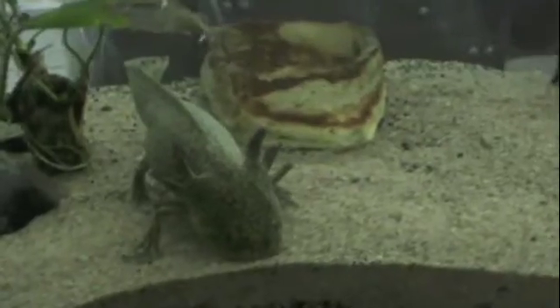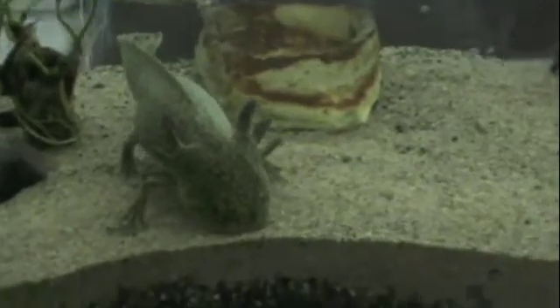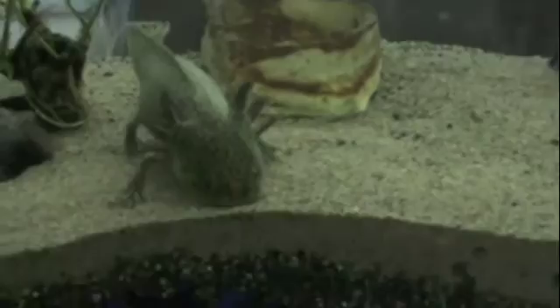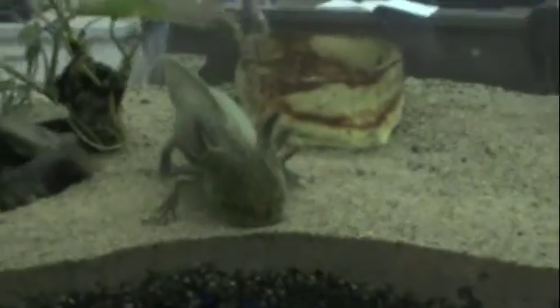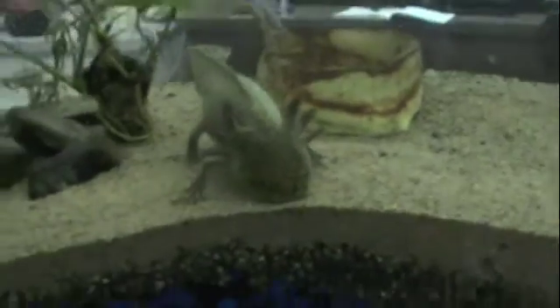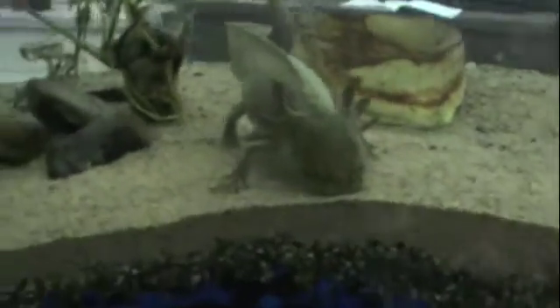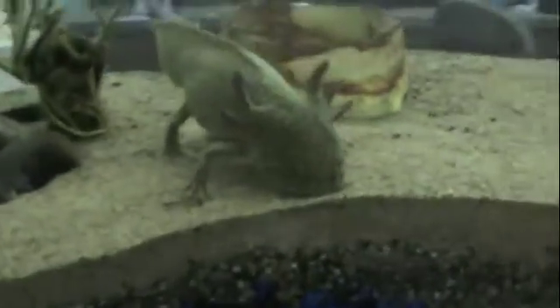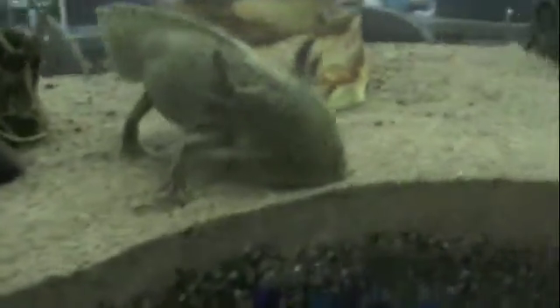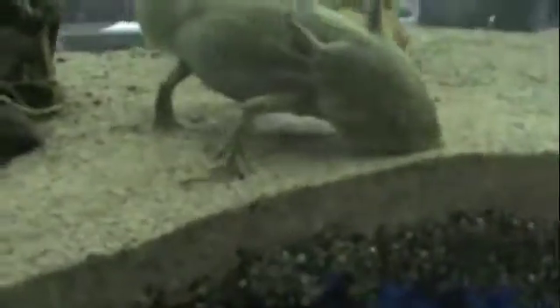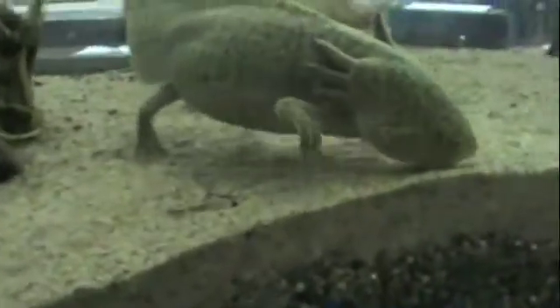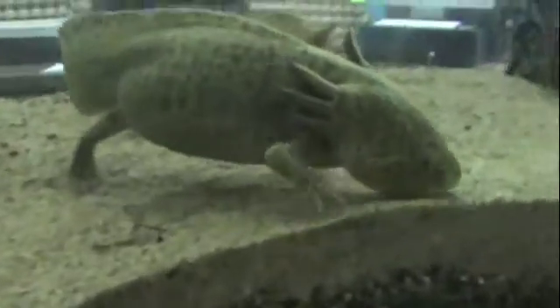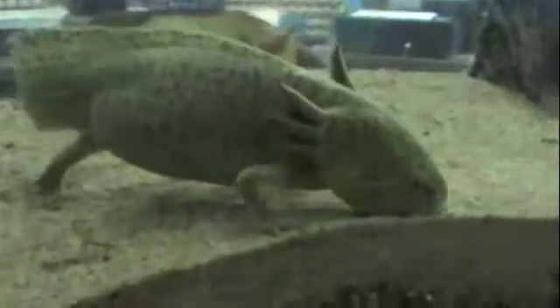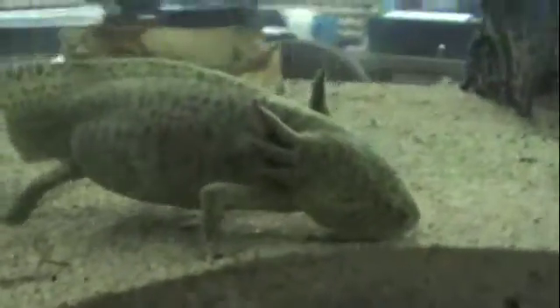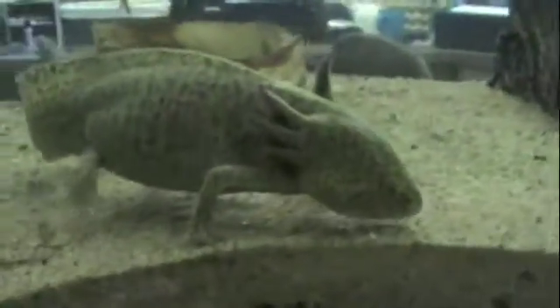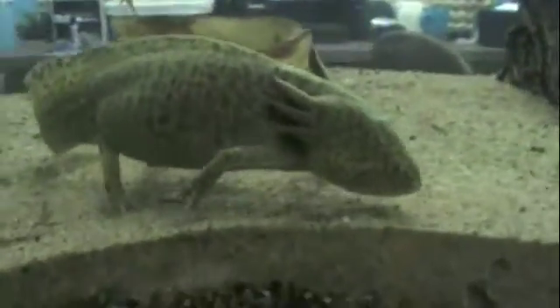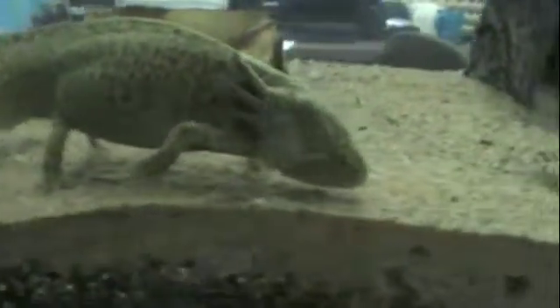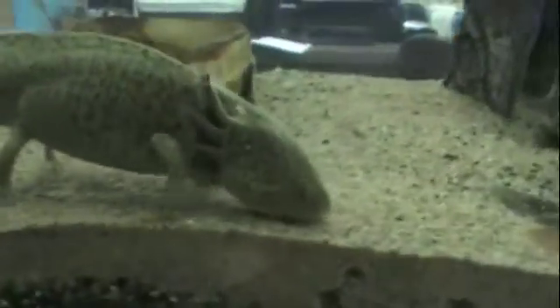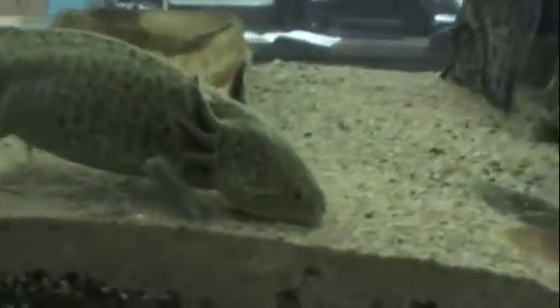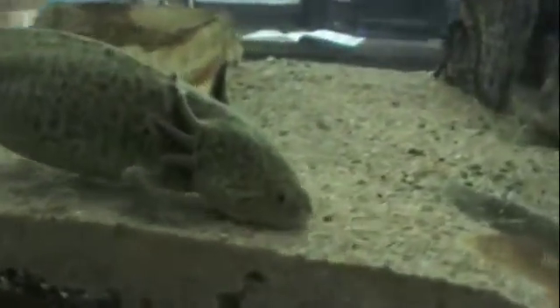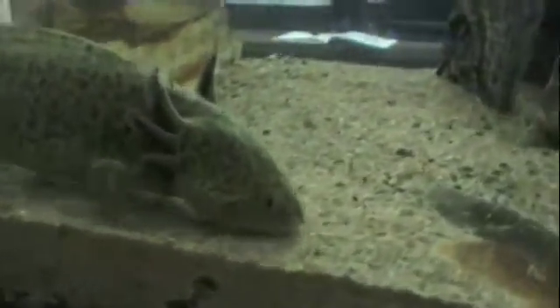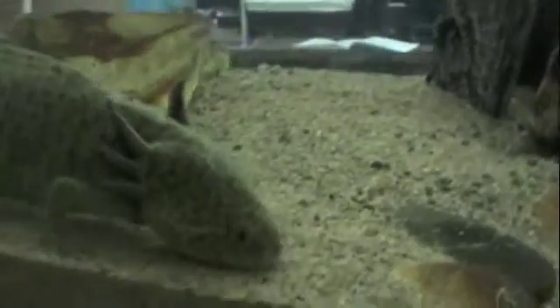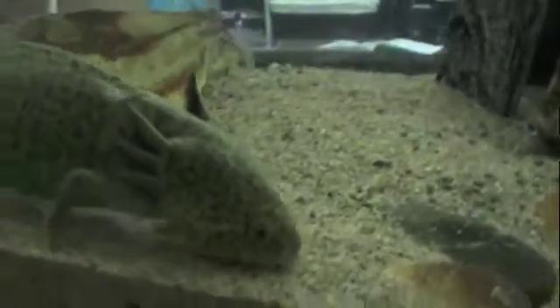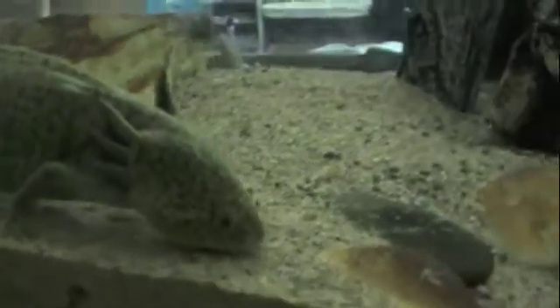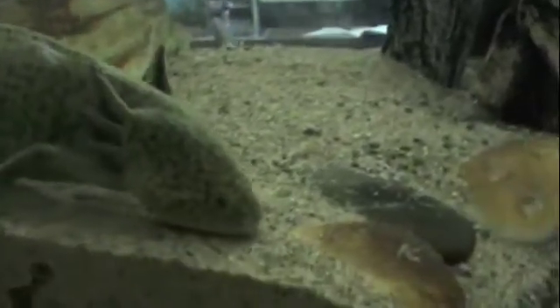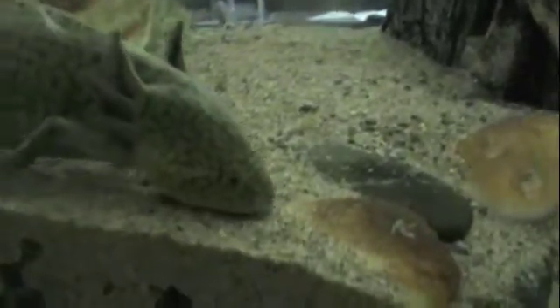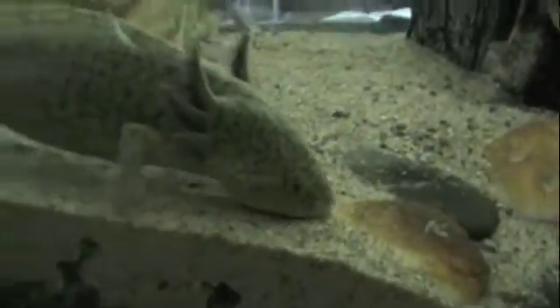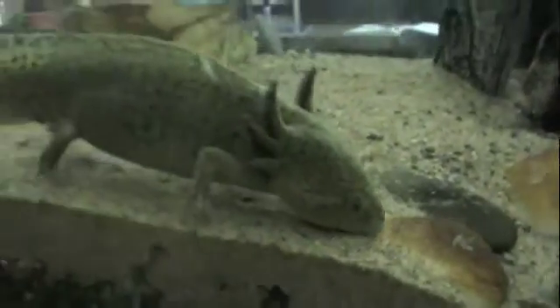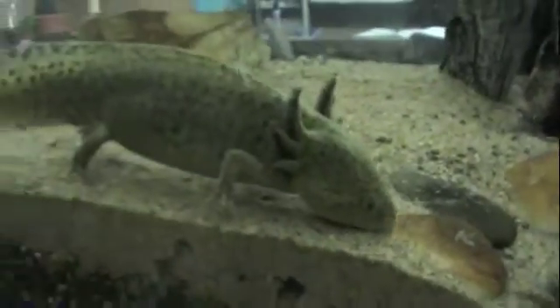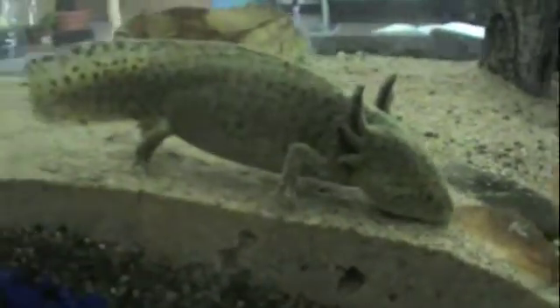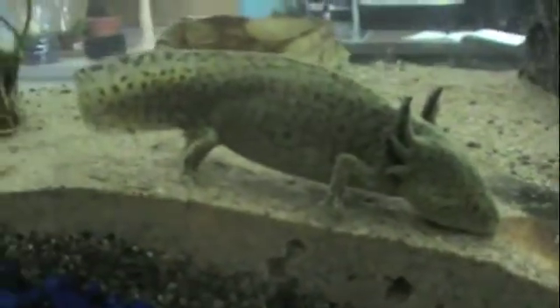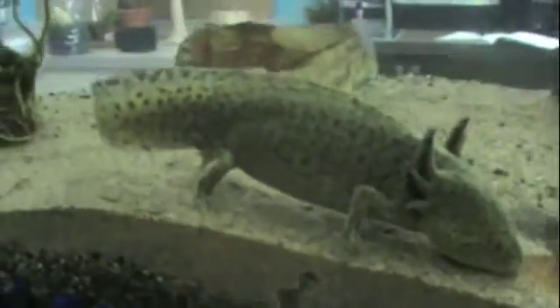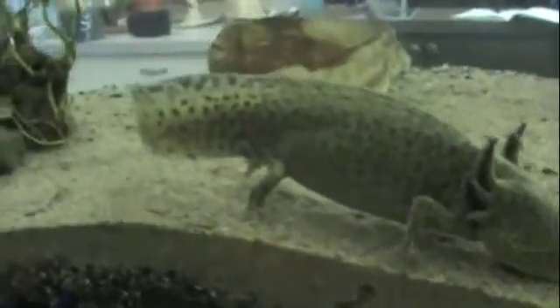Hey guys, how's it going? Today I'm going to talk about what I think makes axolotls some of the coolest salamanders that you can keep in an aquarium.